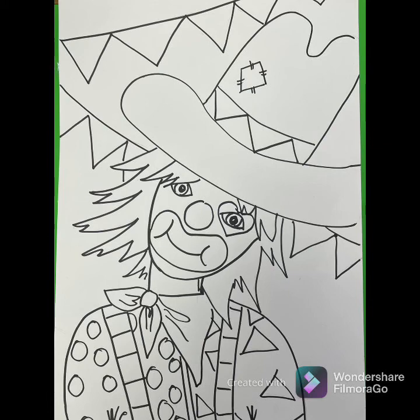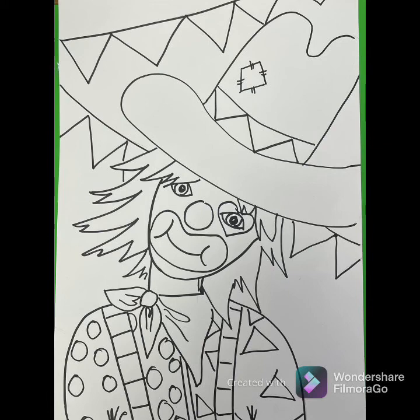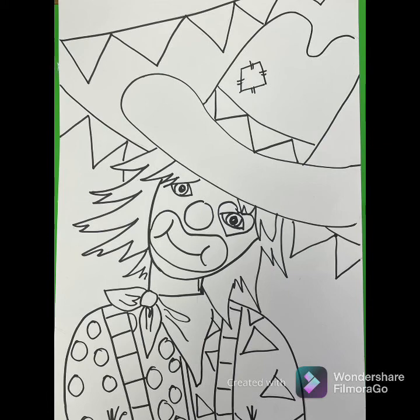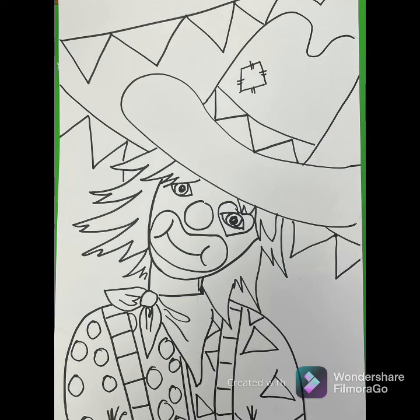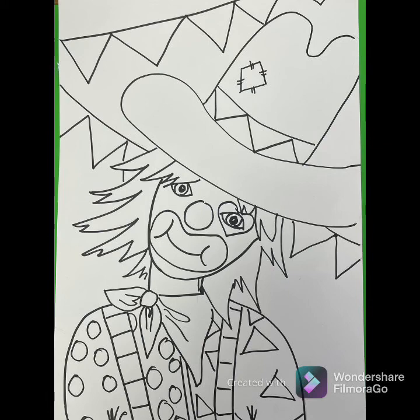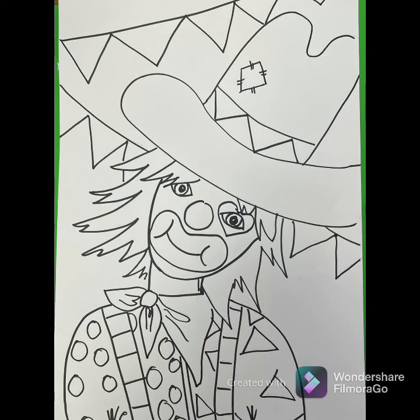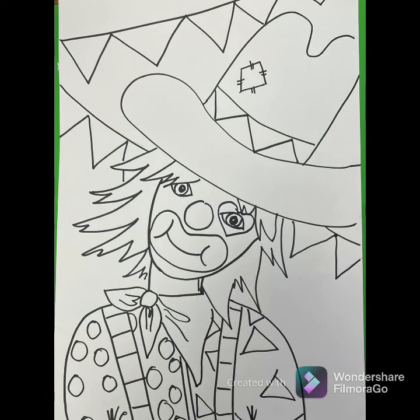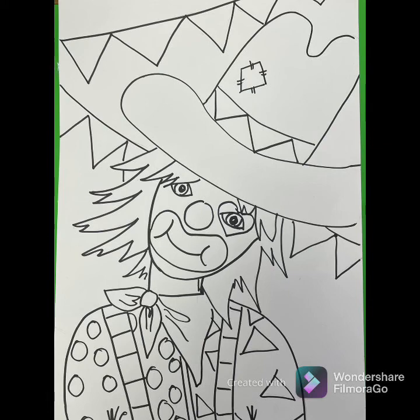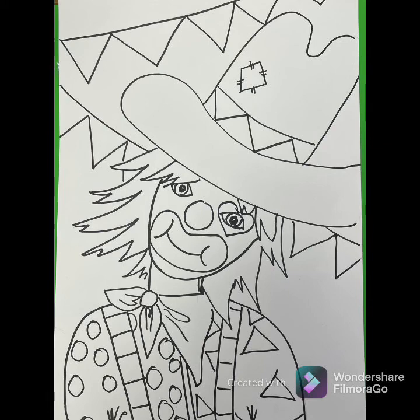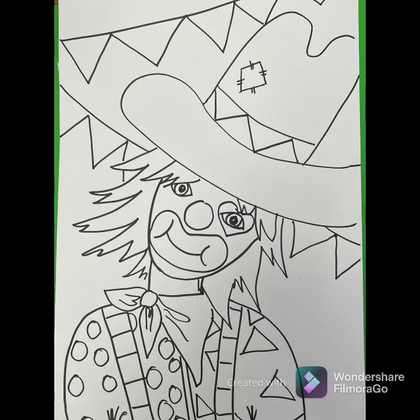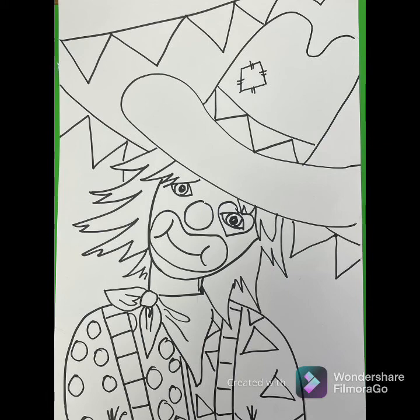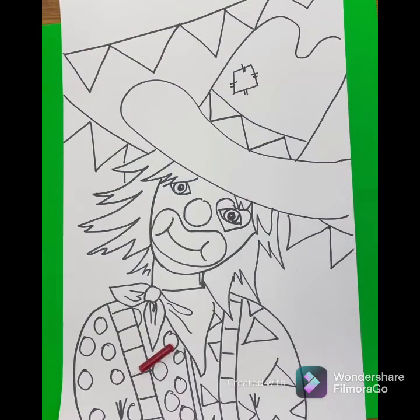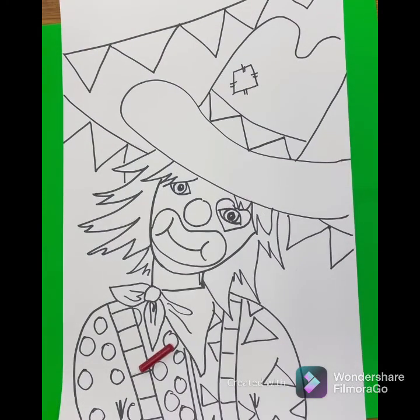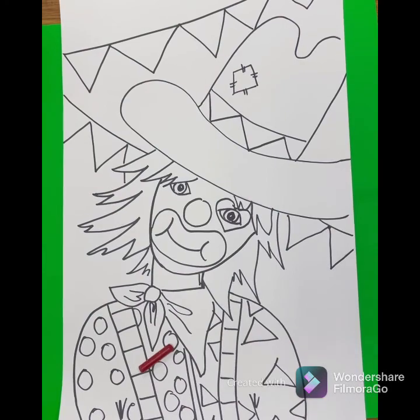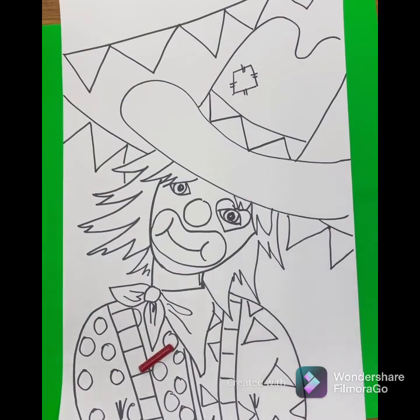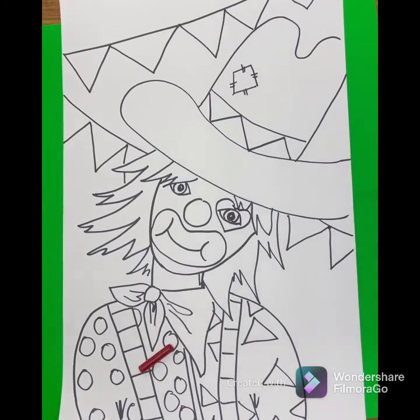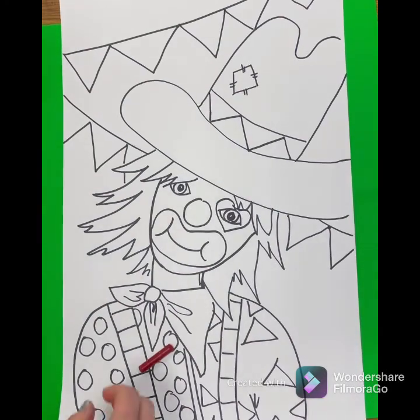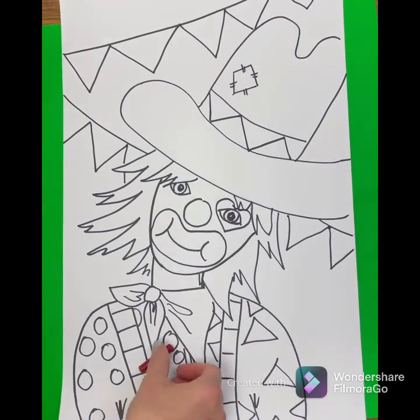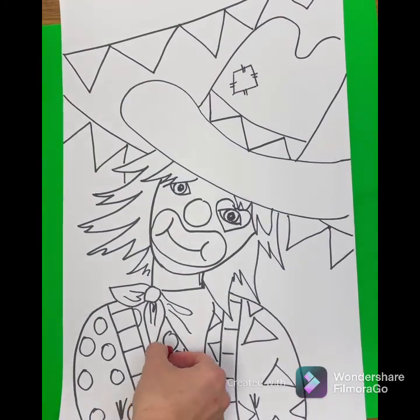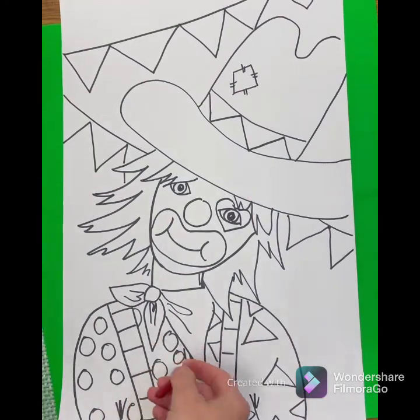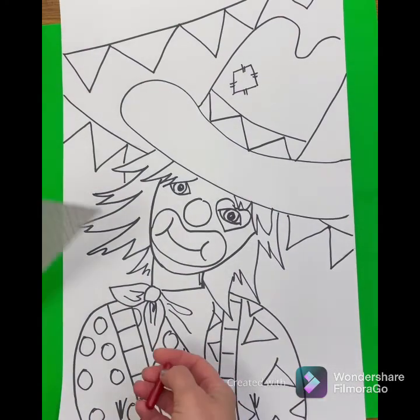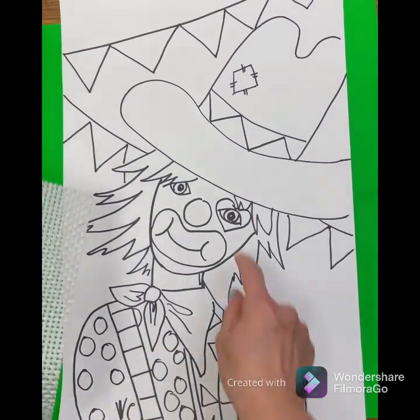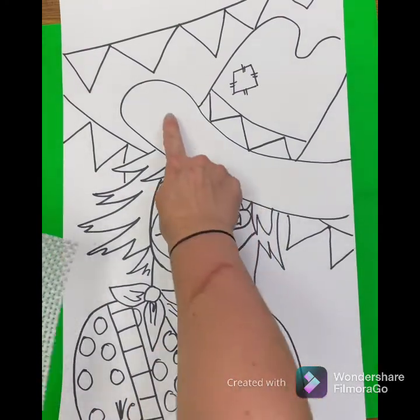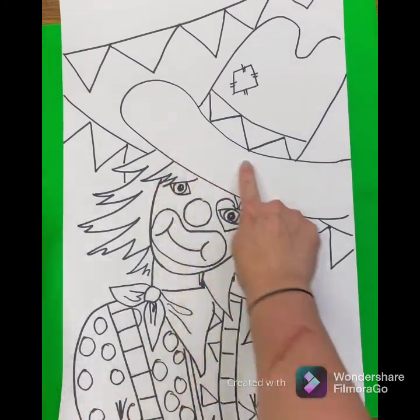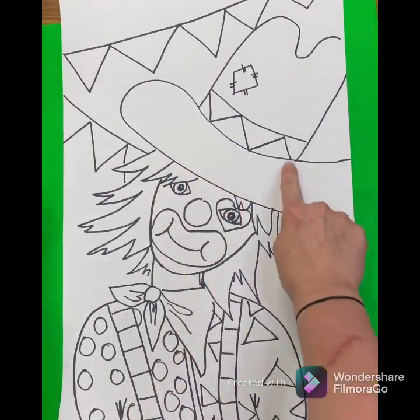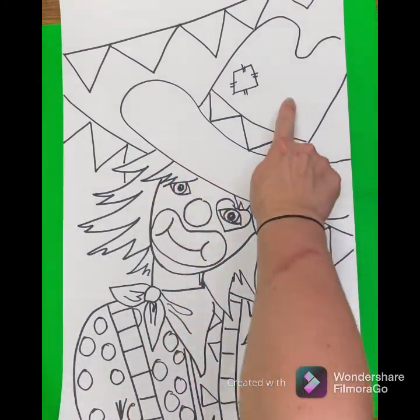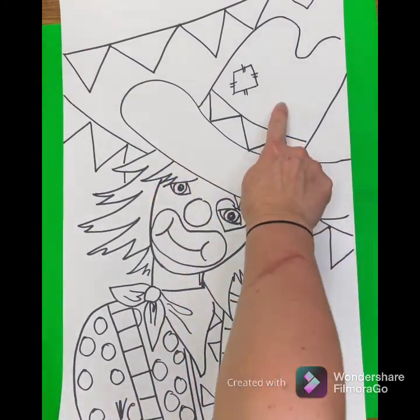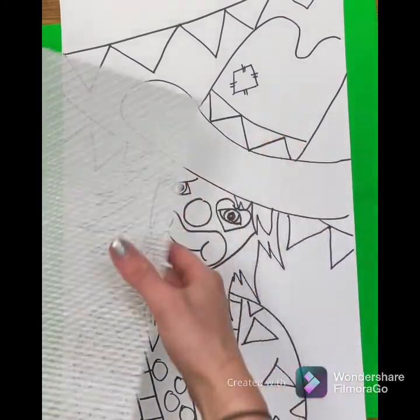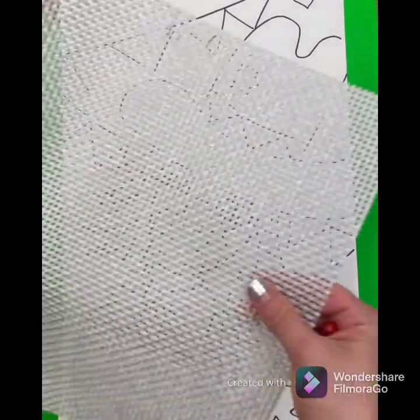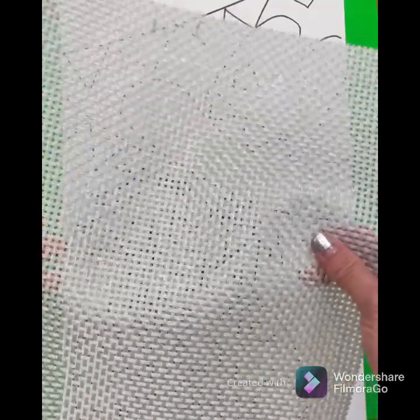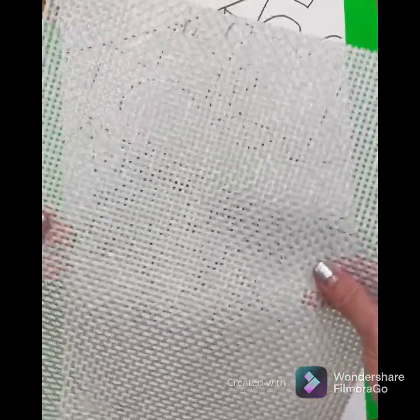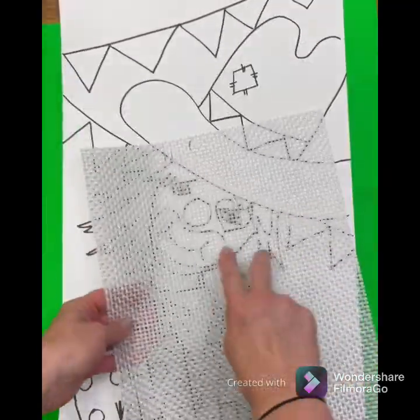When you are done outlining, get your eraser out and erase all your extra pencil lines to make your paper look nice and neat. Now we're ready to add some texture and color. I have a red crayon — you choose whatever color you want for your hat.